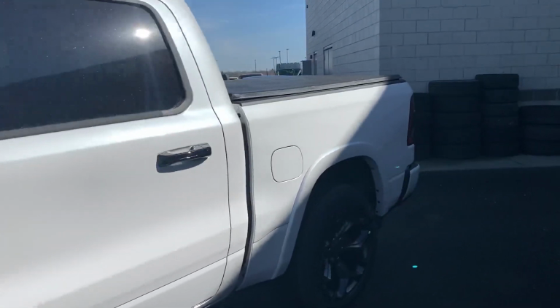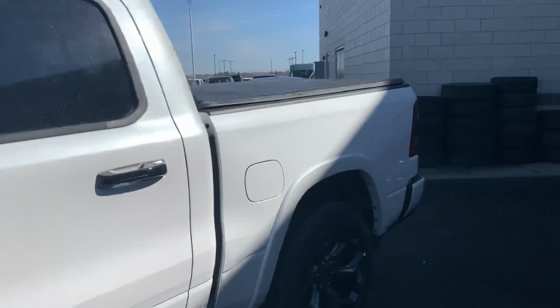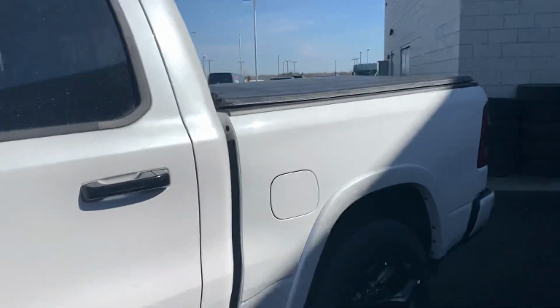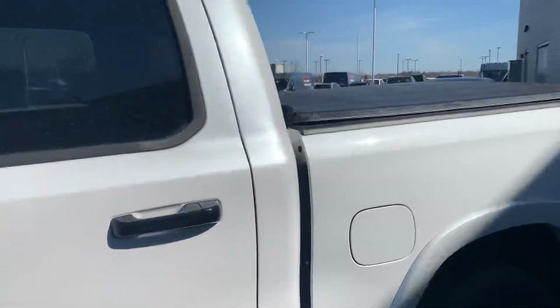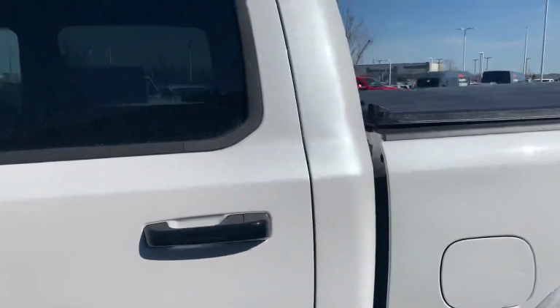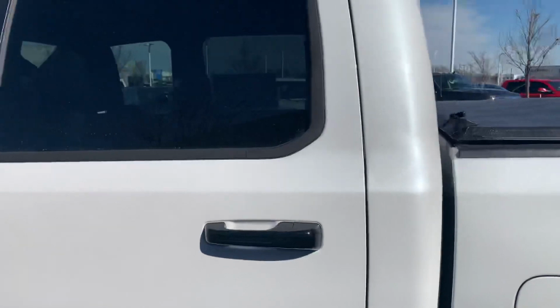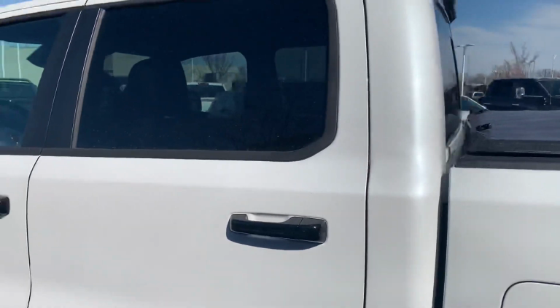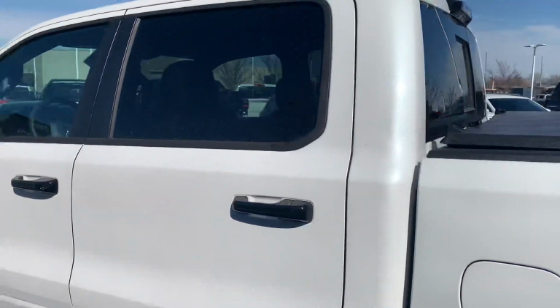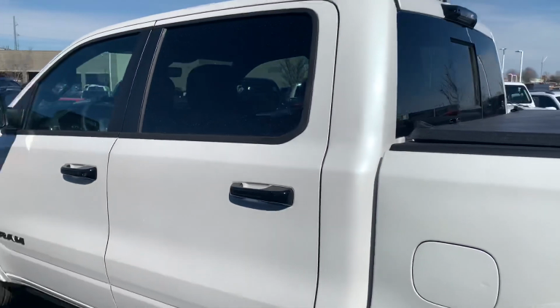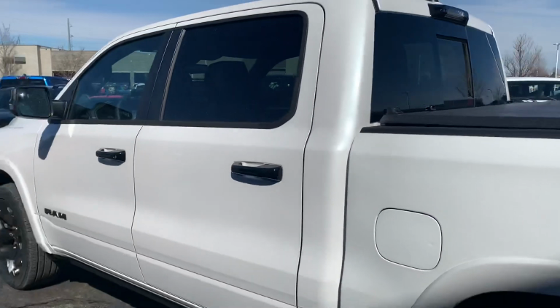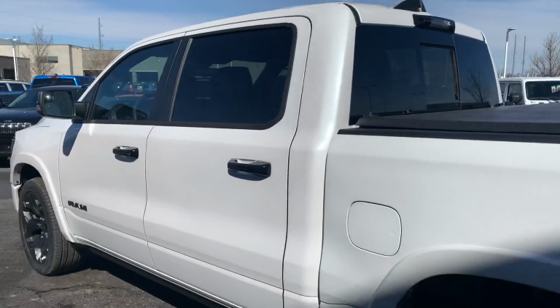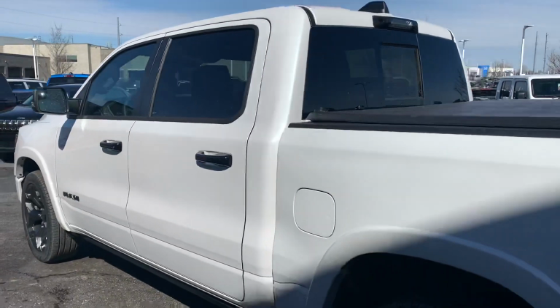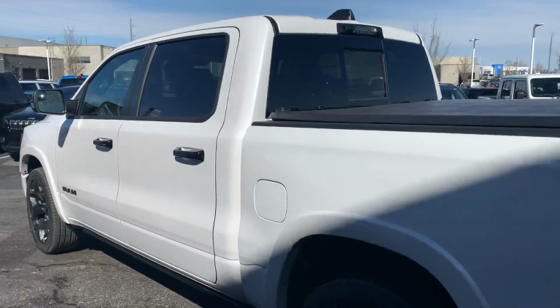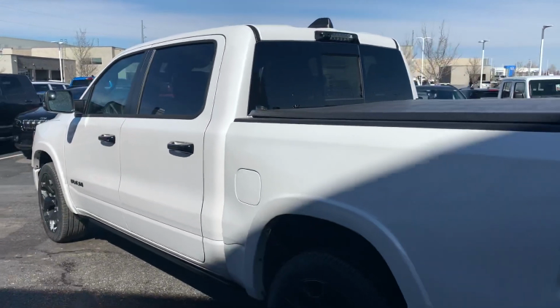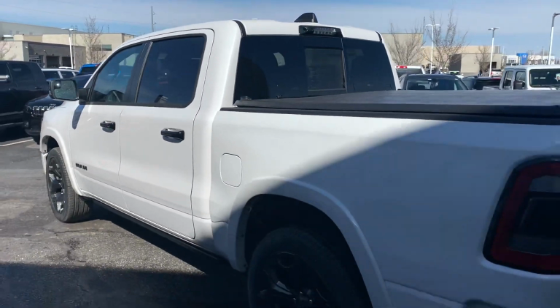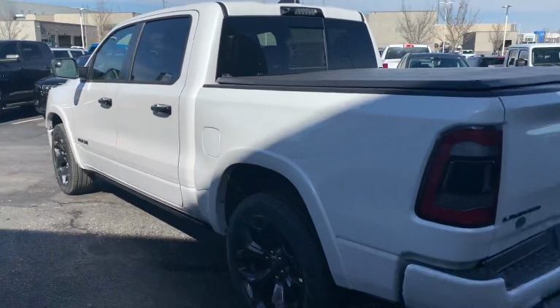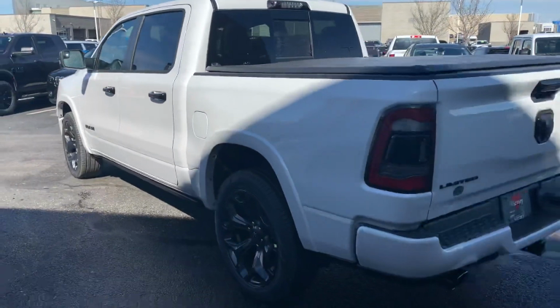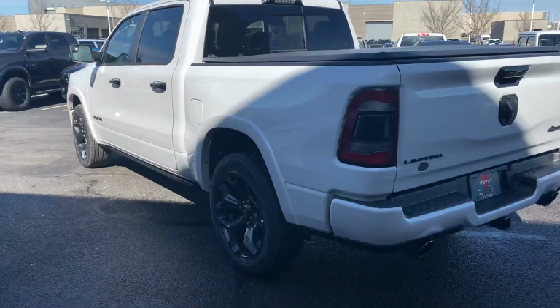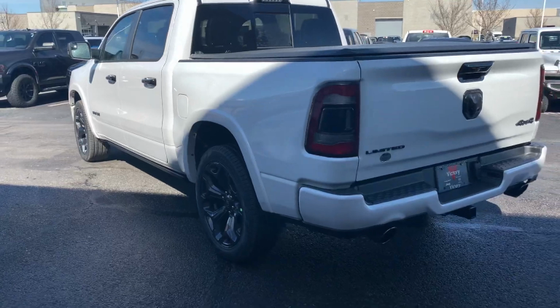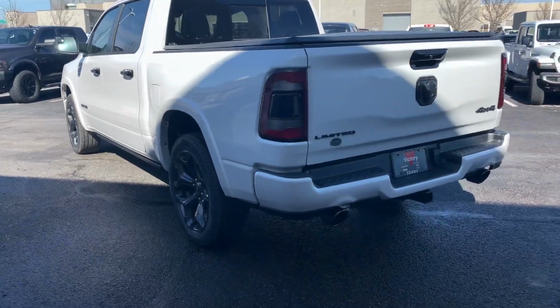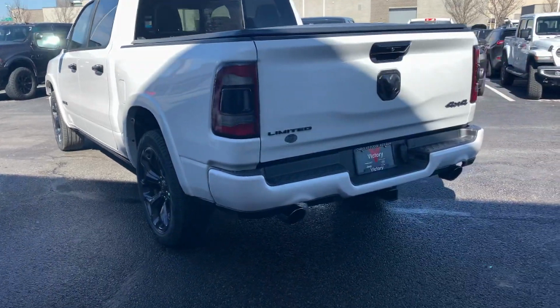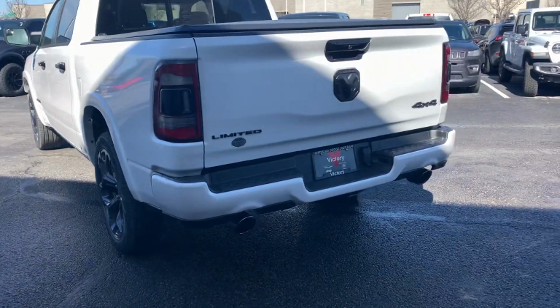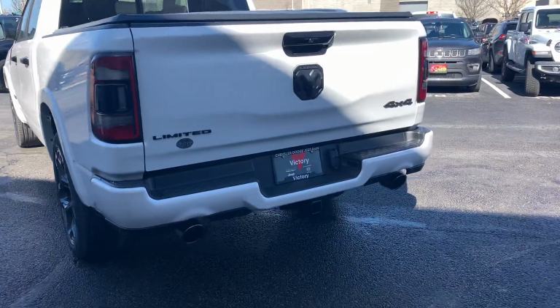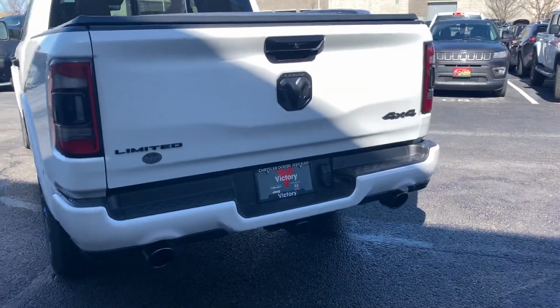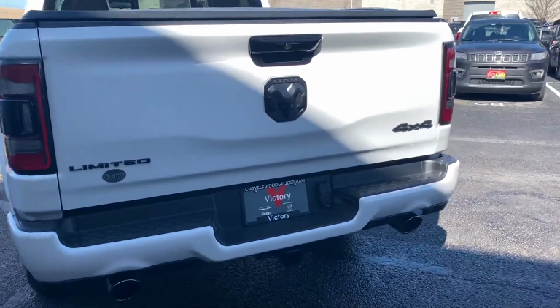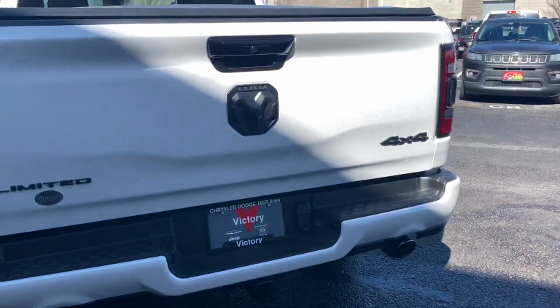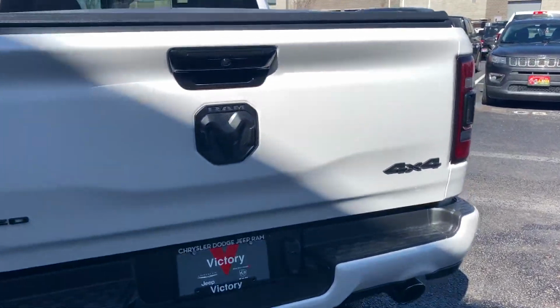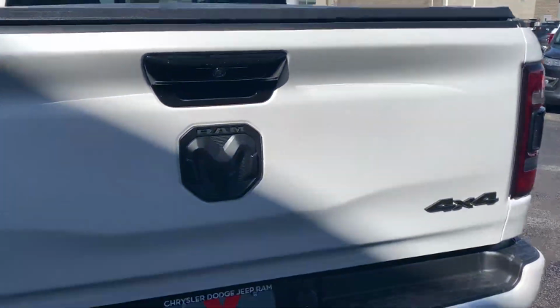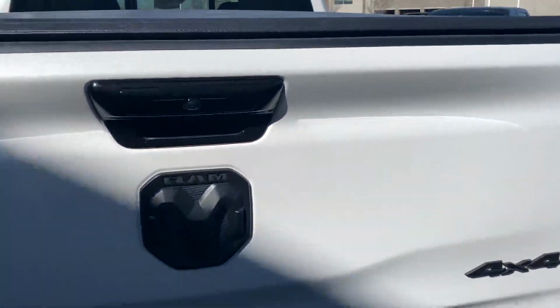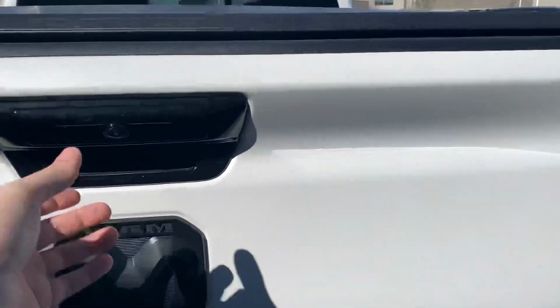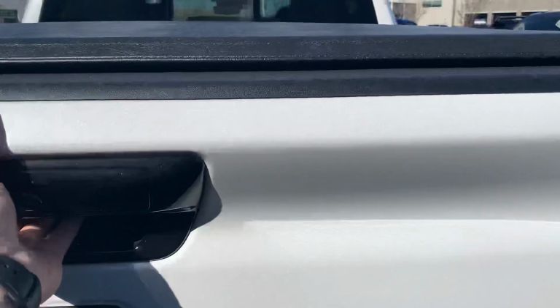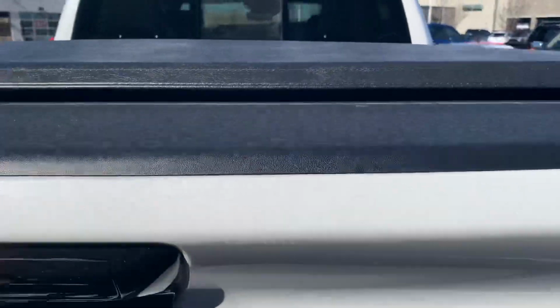Beautiful, bright white in color — might be the ivory white, I get those two confused. Don't hold me to it, but this one does have that Night Edition package on there for you. Black badging, black wheels, black accents — black on black on black. Just how everybody likes it.